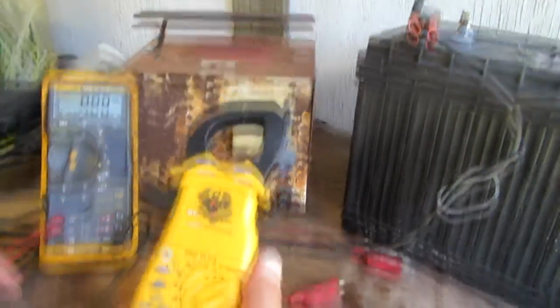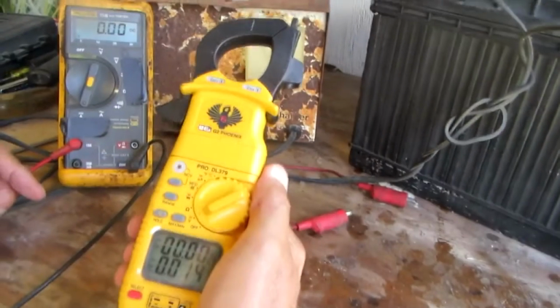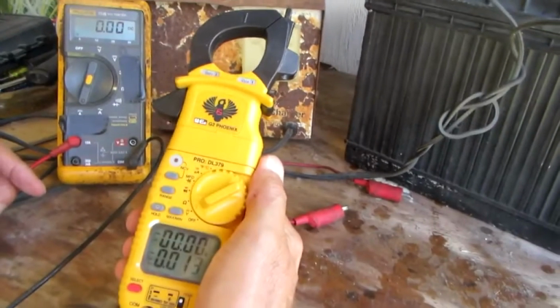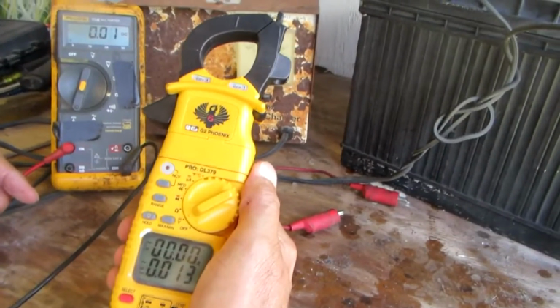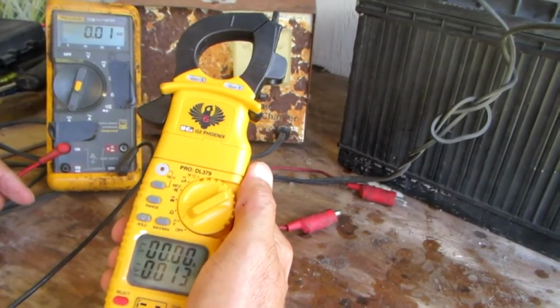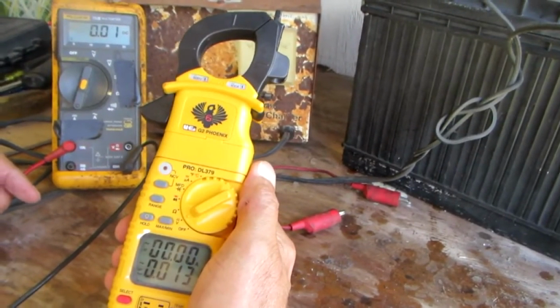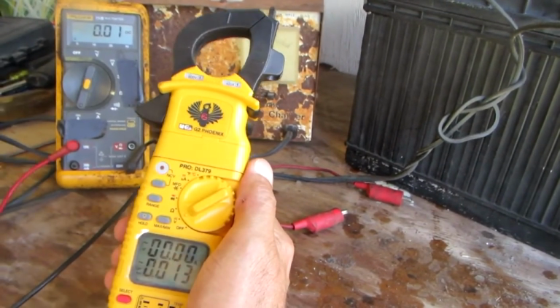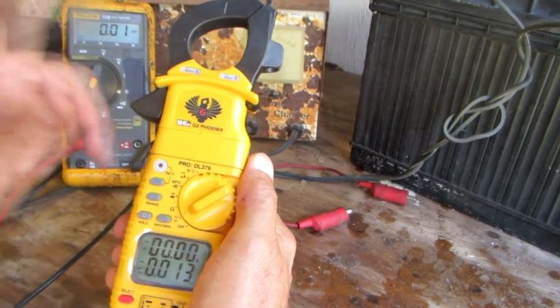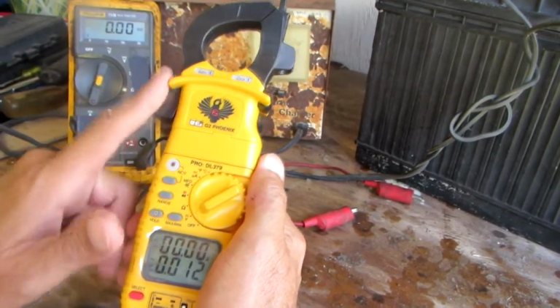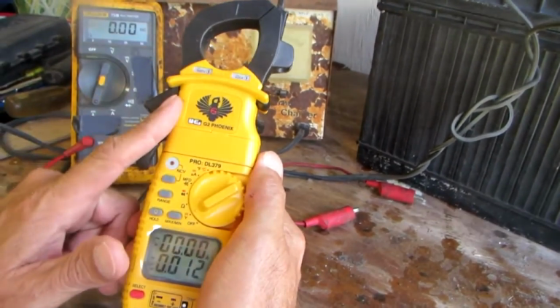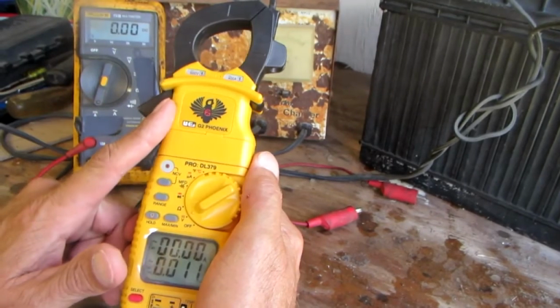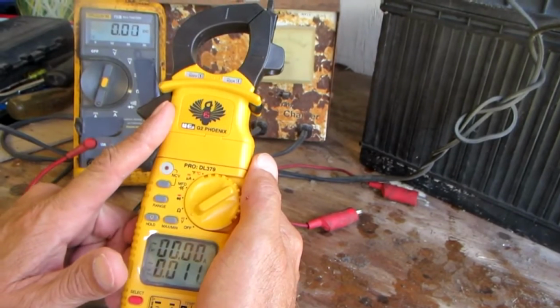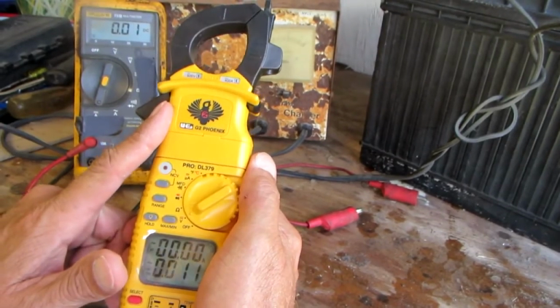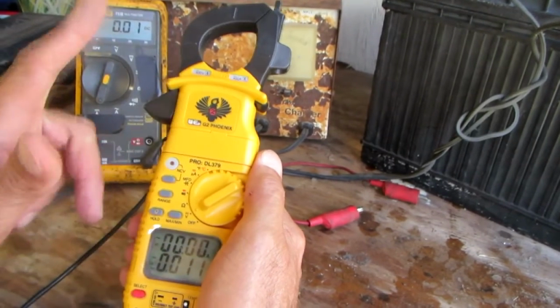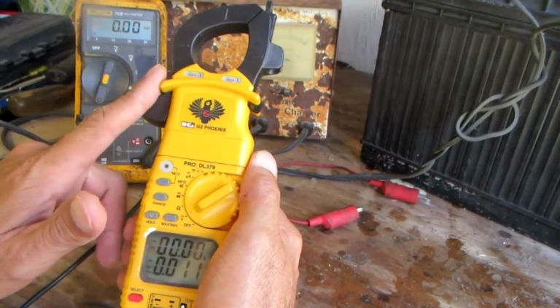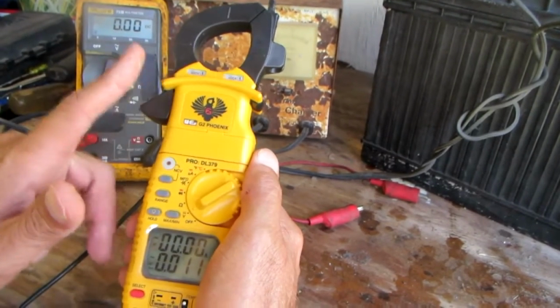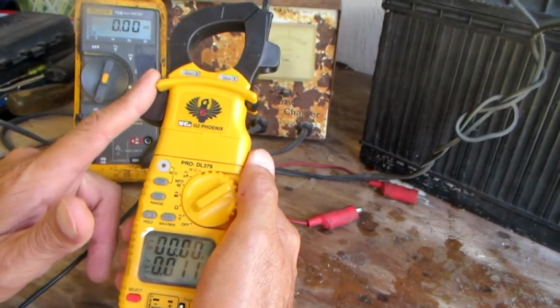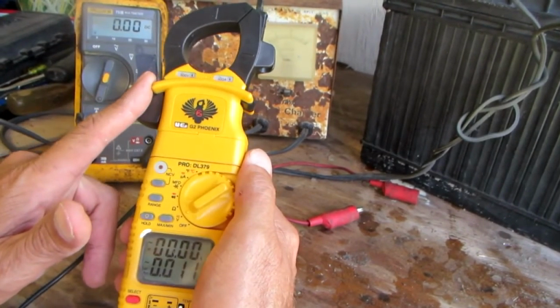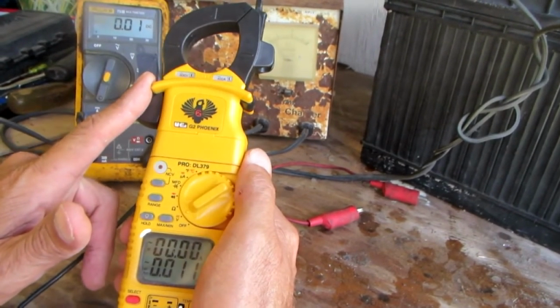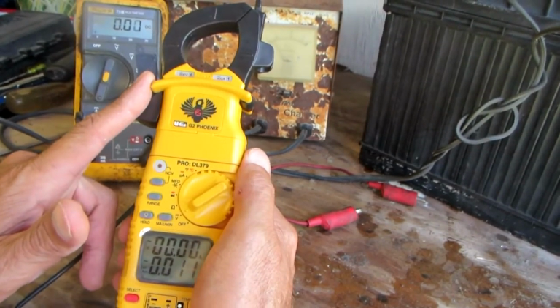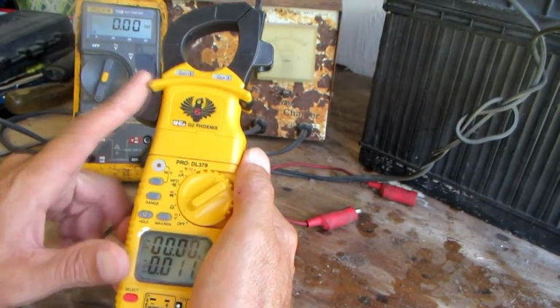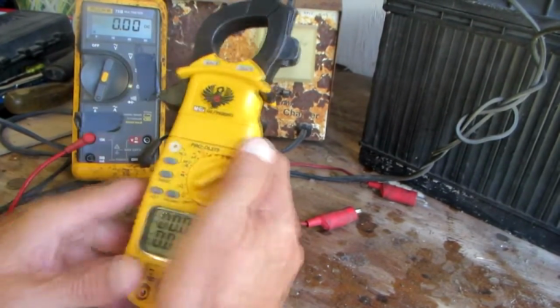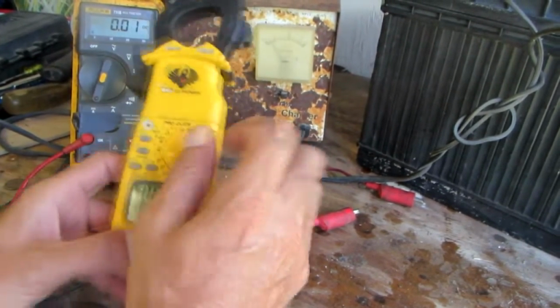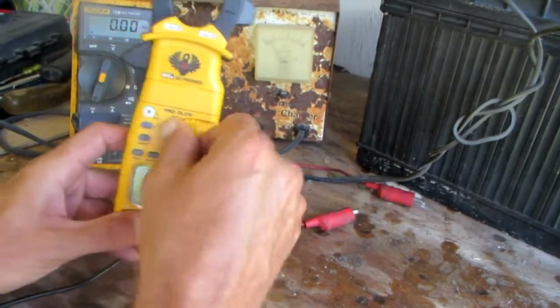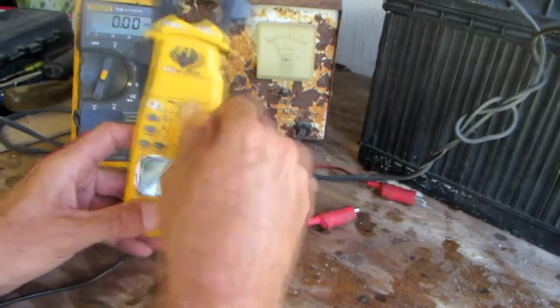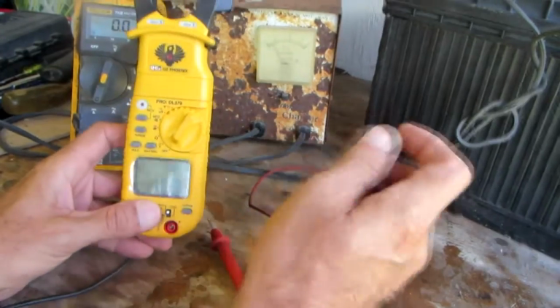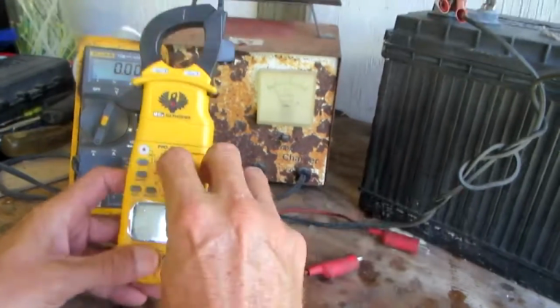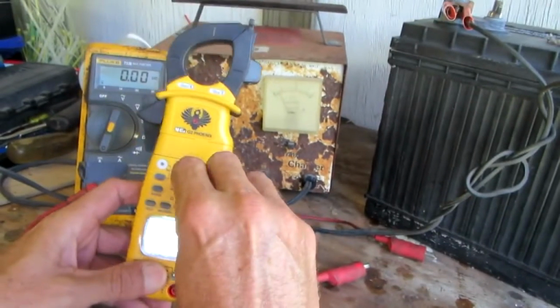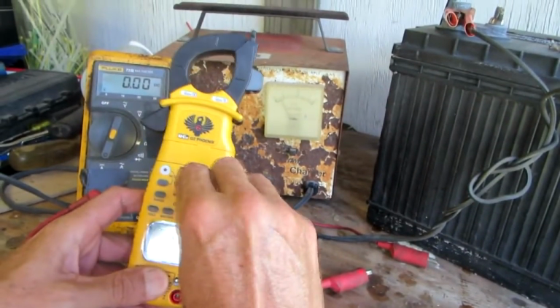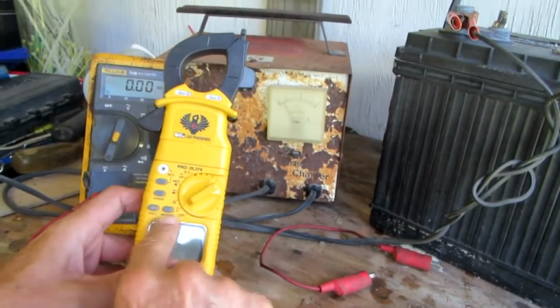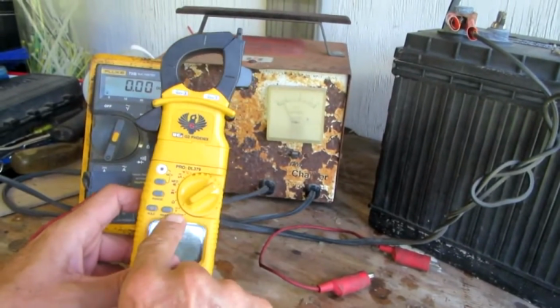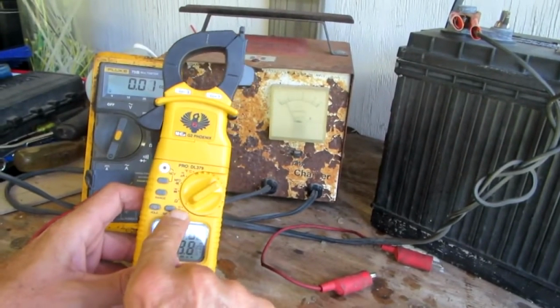The easiest way to read it — with less harm and damage, harm to personnel and damaged equipment — is to just buy an amp clamp. They're inexpensive, easy to use, and safe to use.